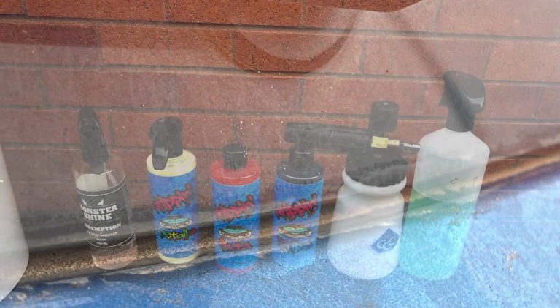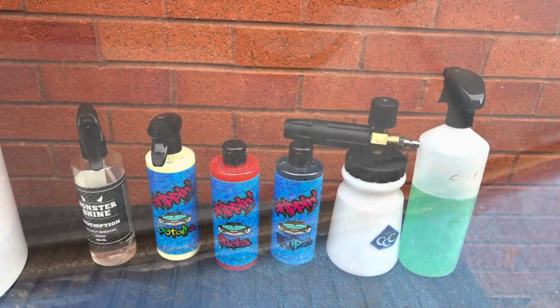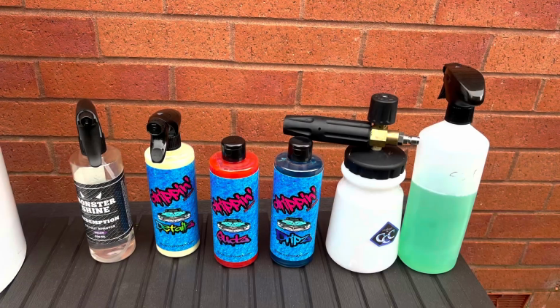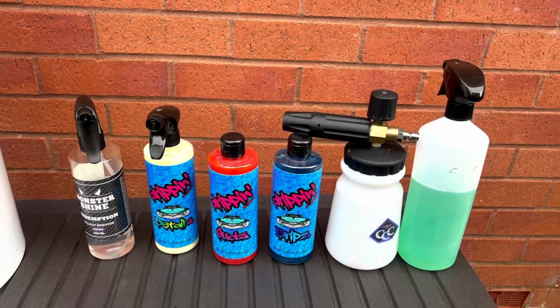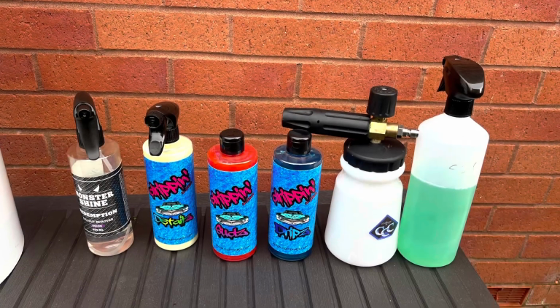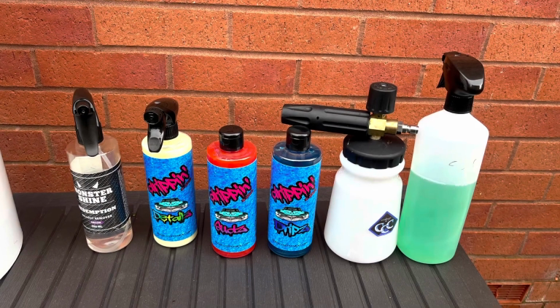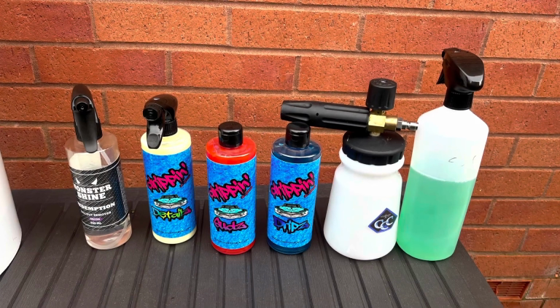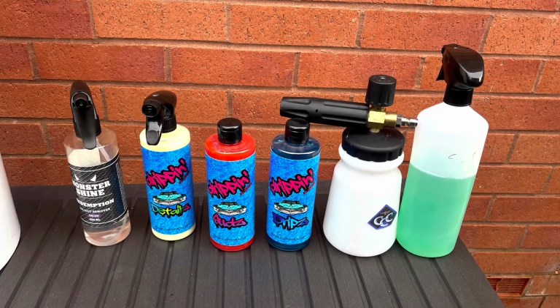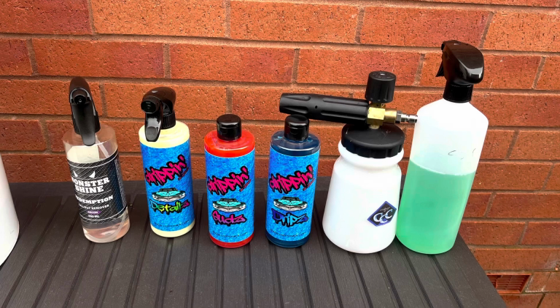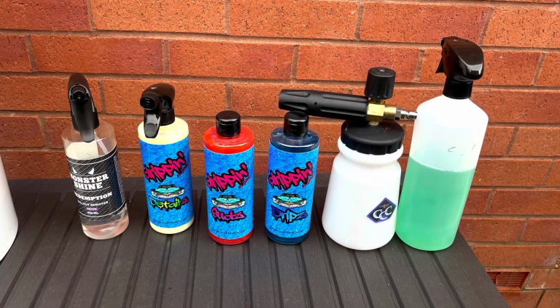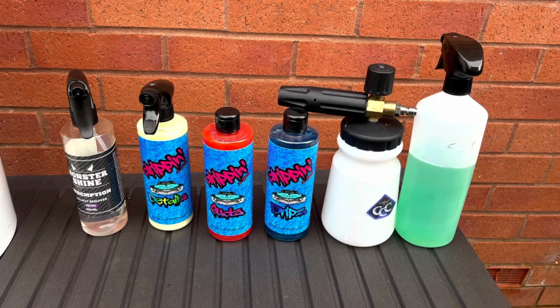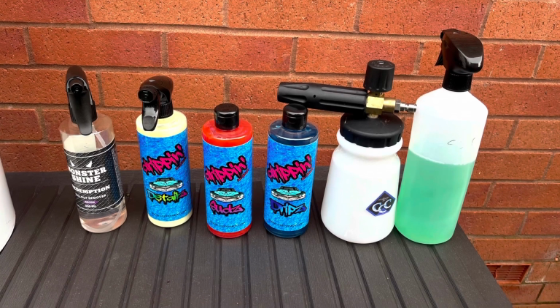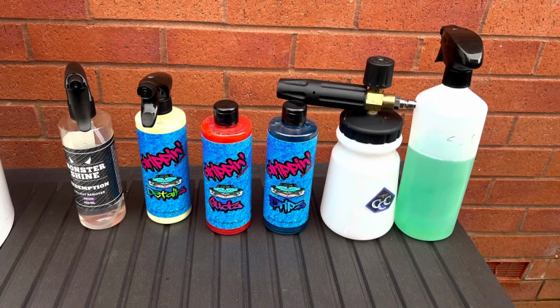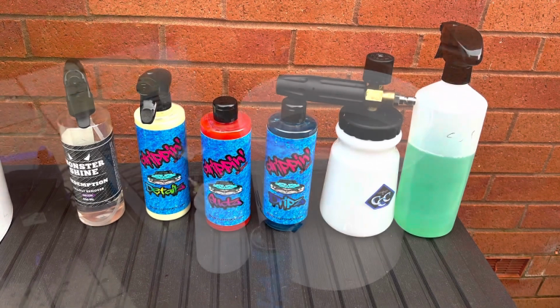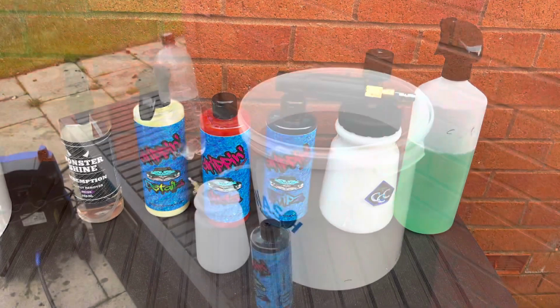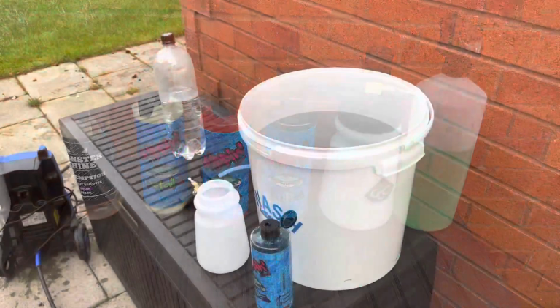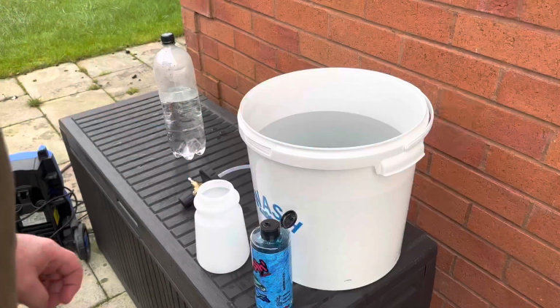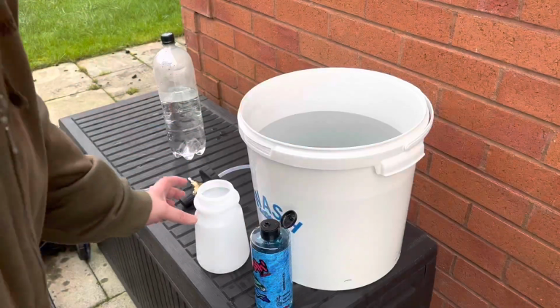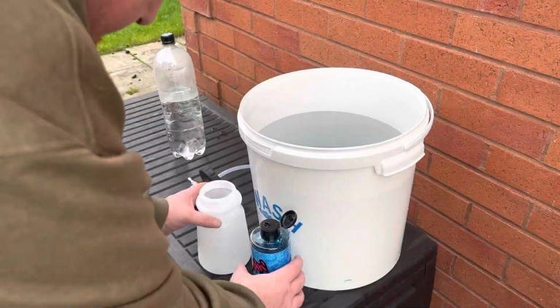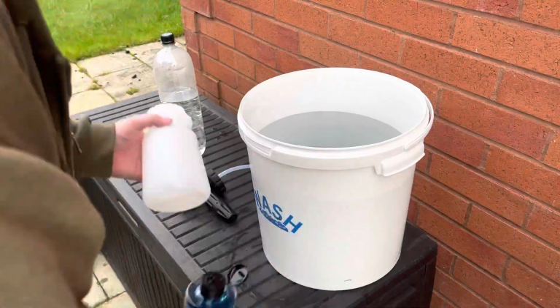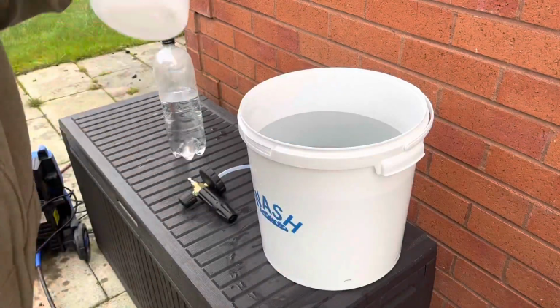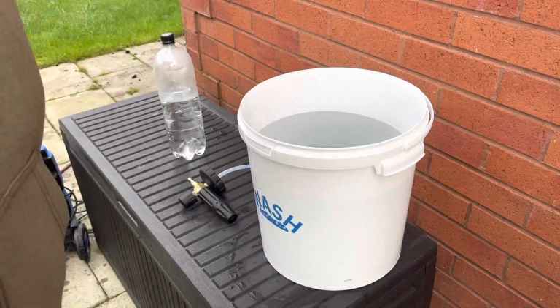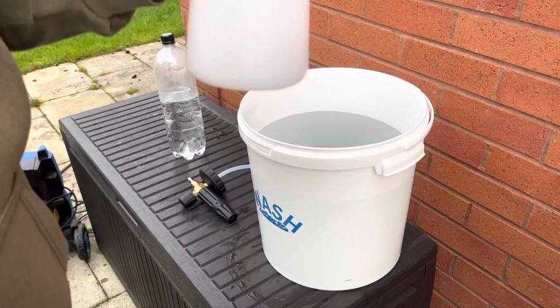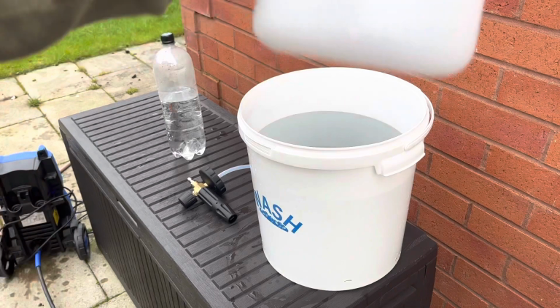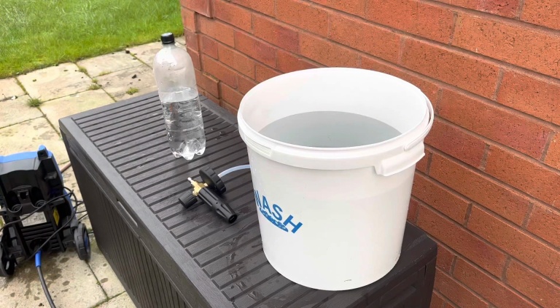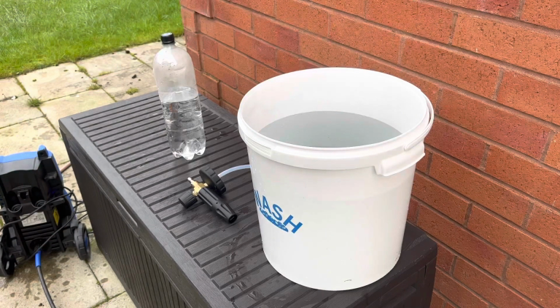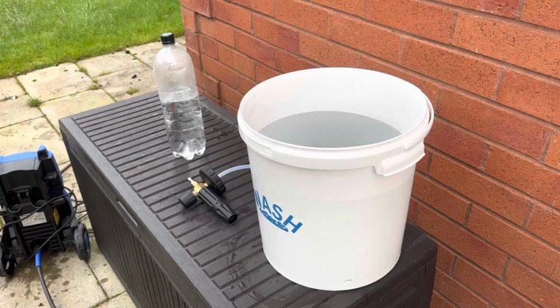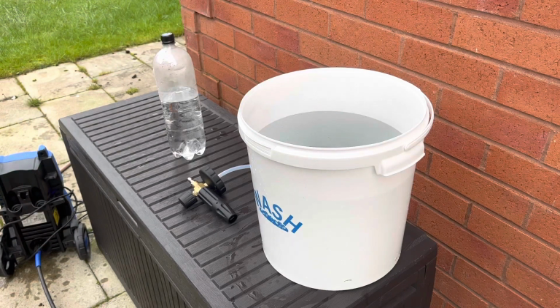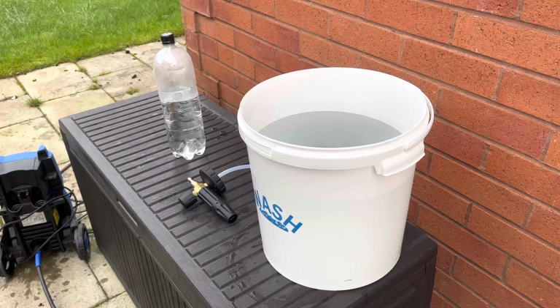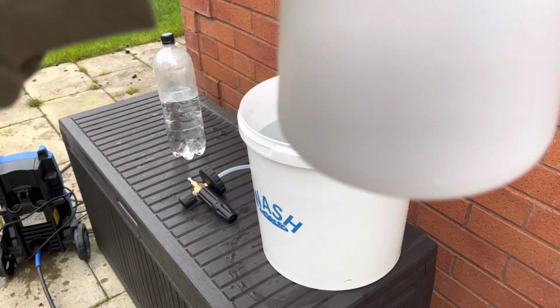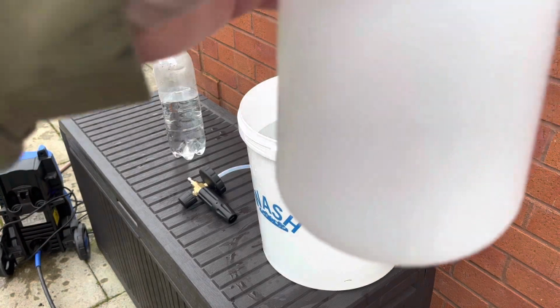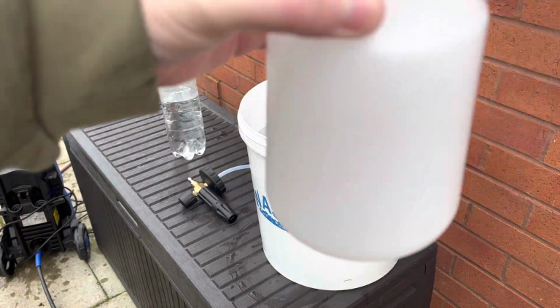So here are the products. I'm also using Monstershine Redemption, Clay Cloth Company Snow Foam Cannon, as well as Easy Viper Wheel Cleaner.